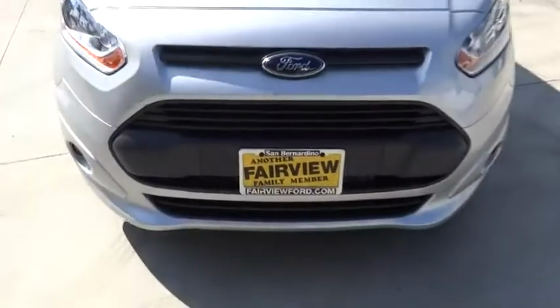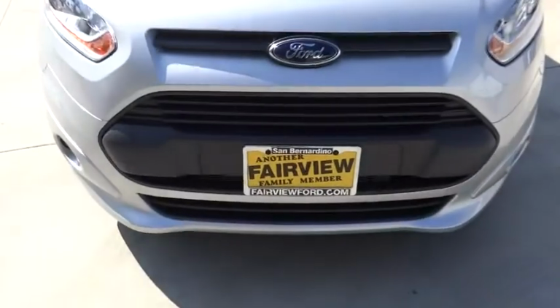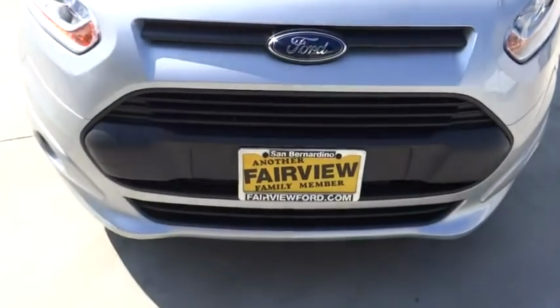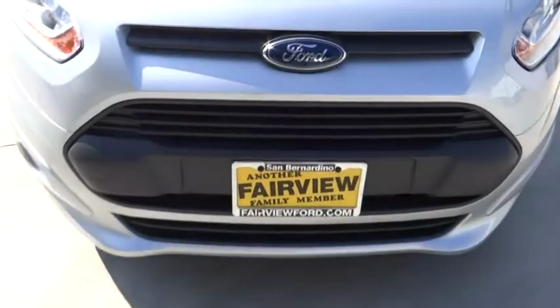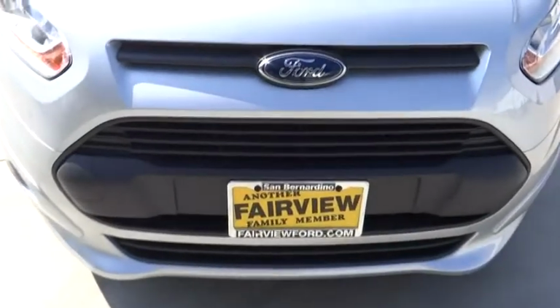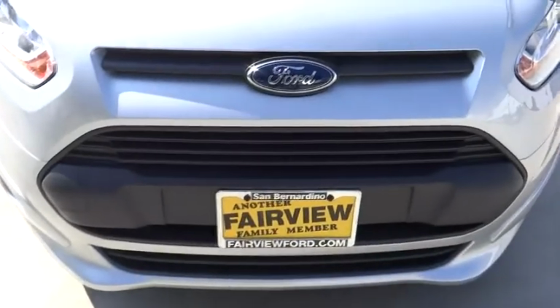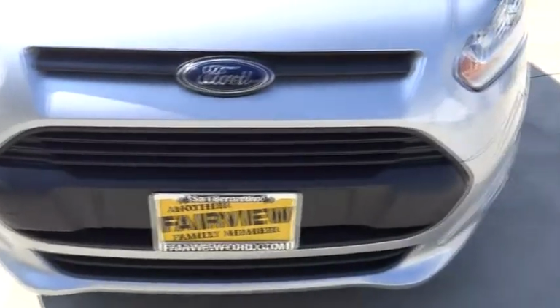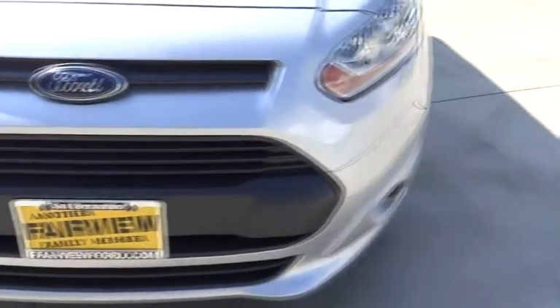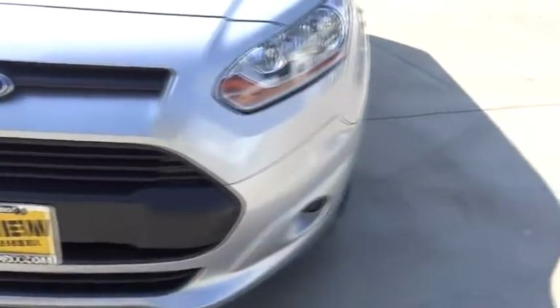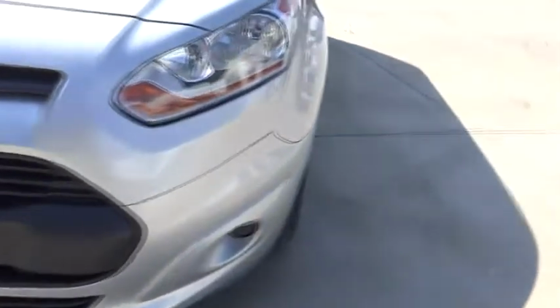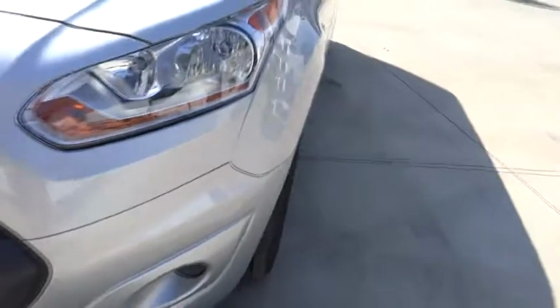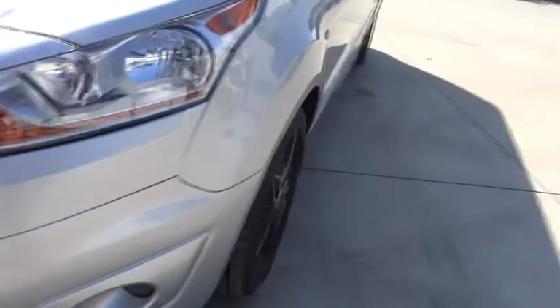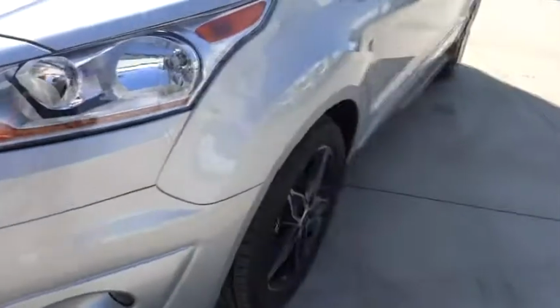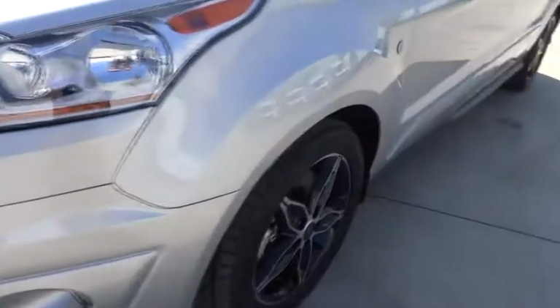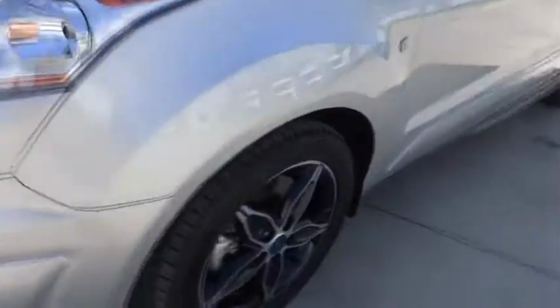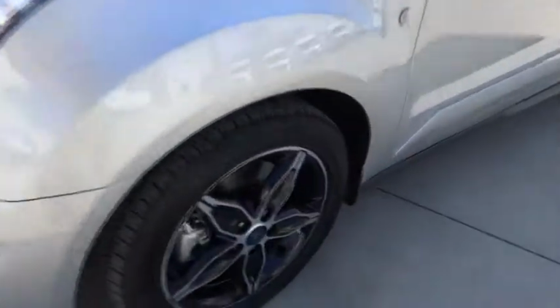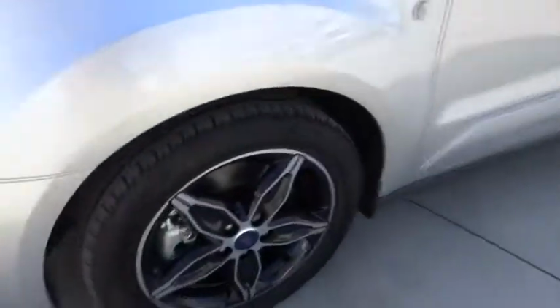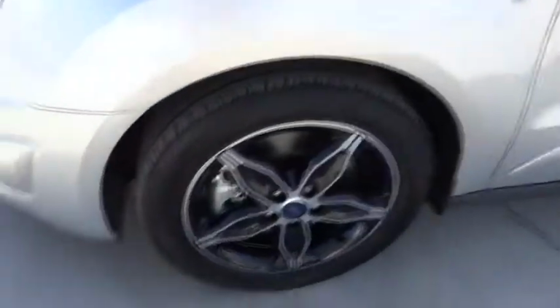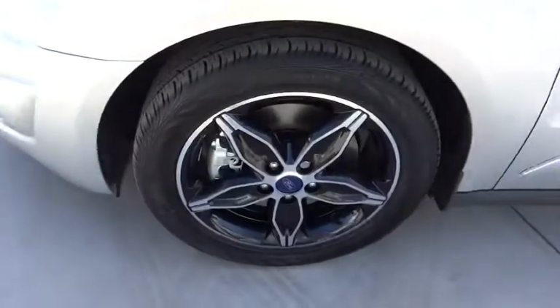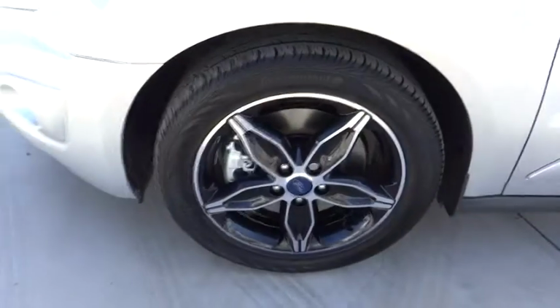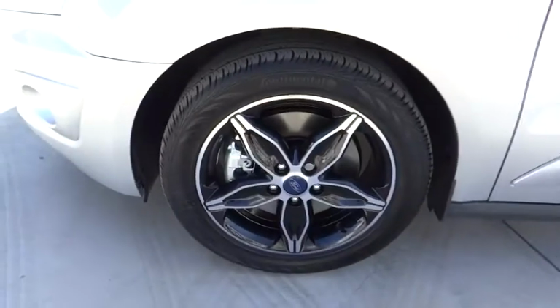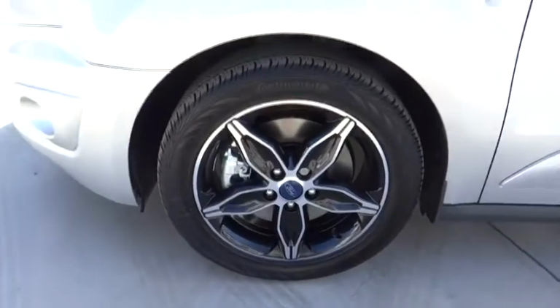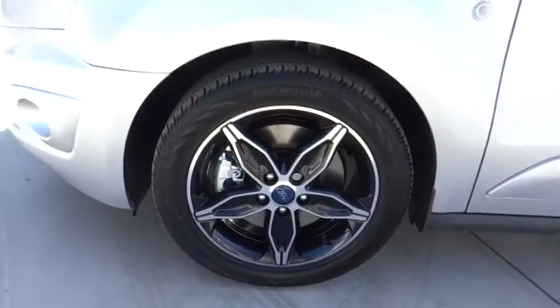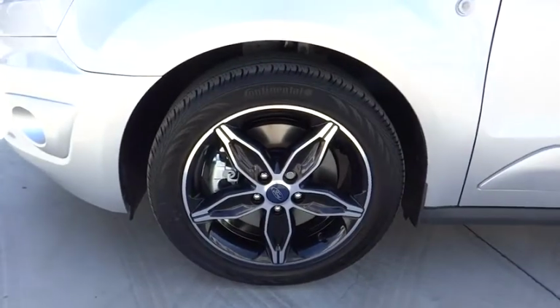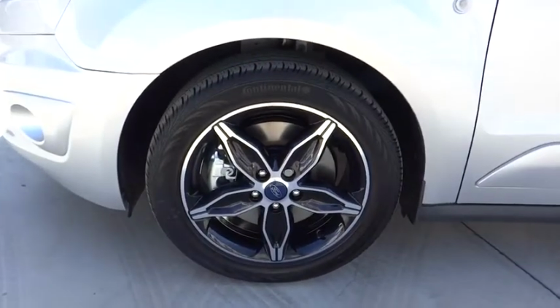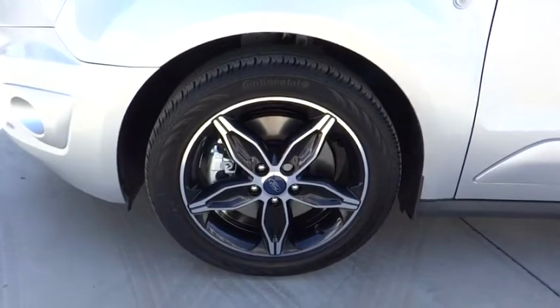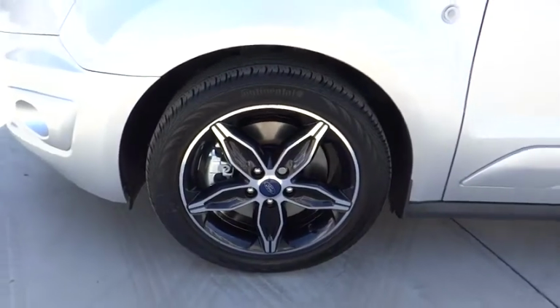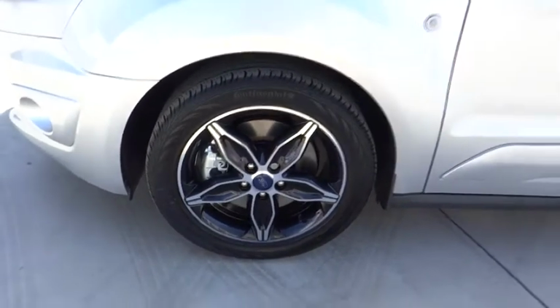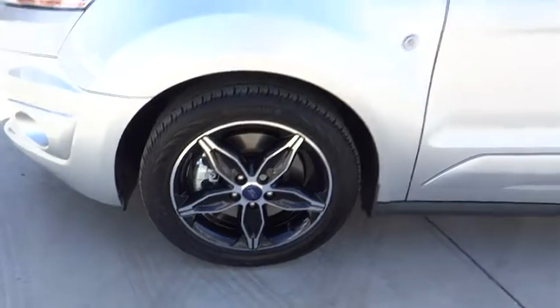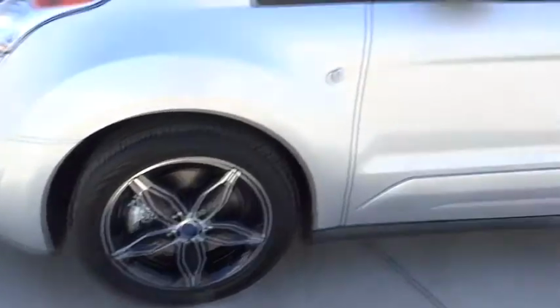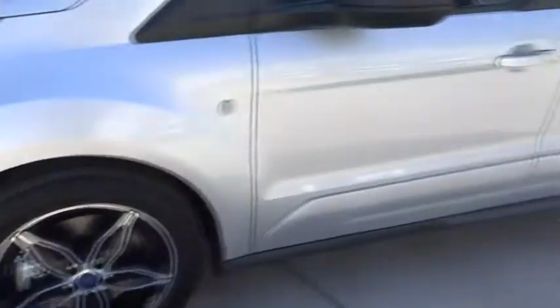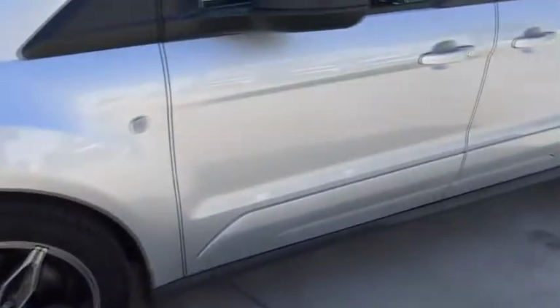Floor mat, cruise control, AM-FM stereo radio, rear defrost, front-wheel drive, MP3 player, fog lamps. Come see the car for yourself.